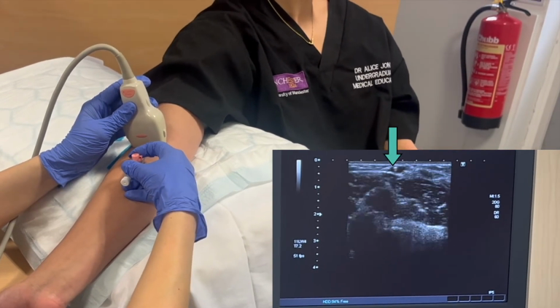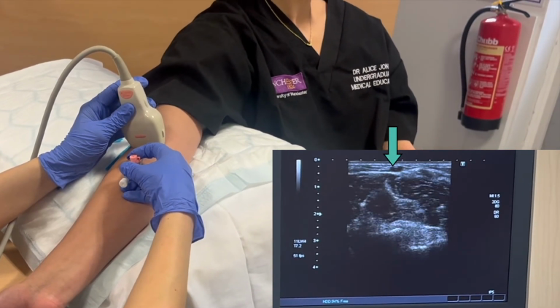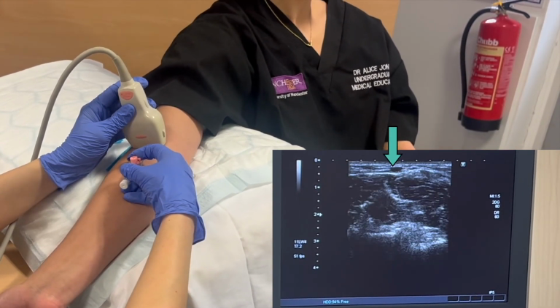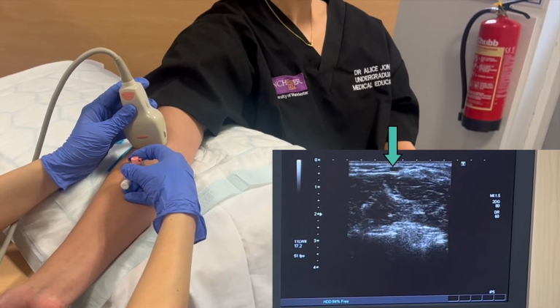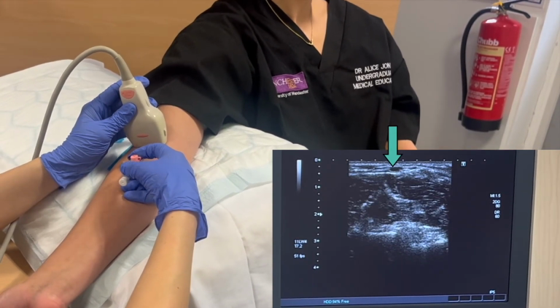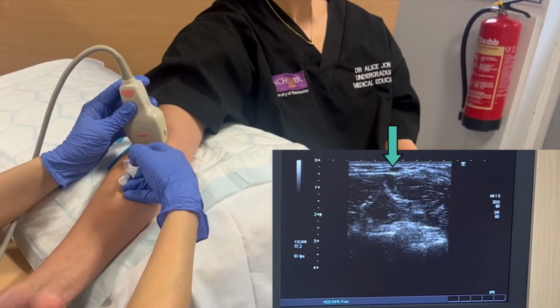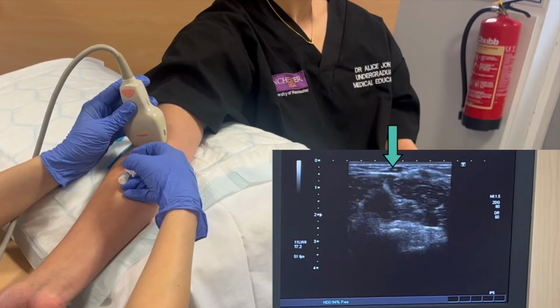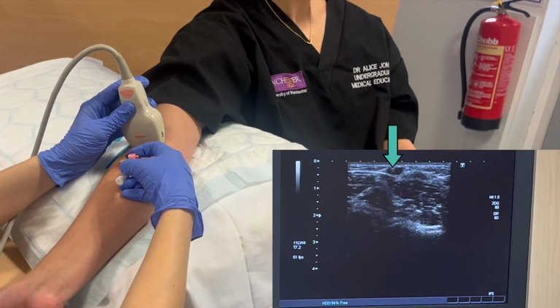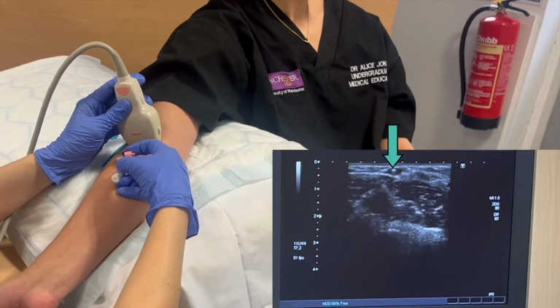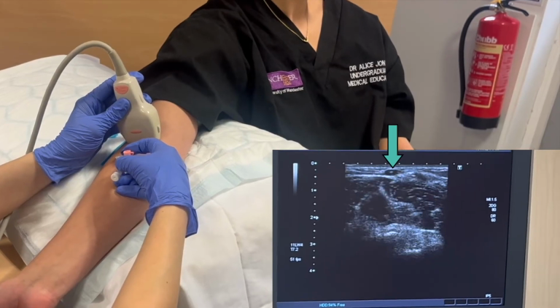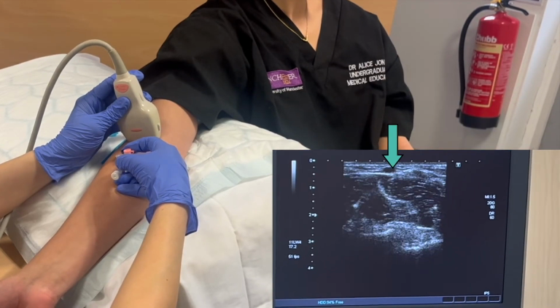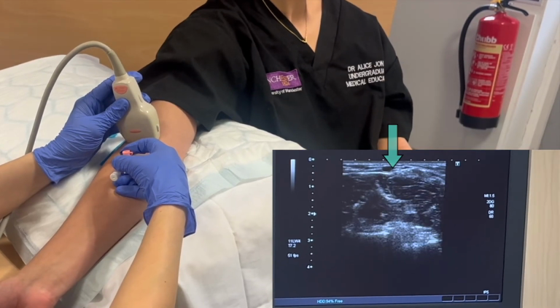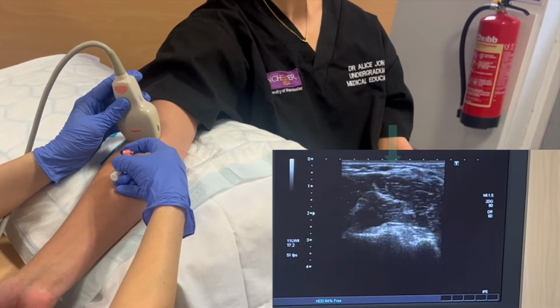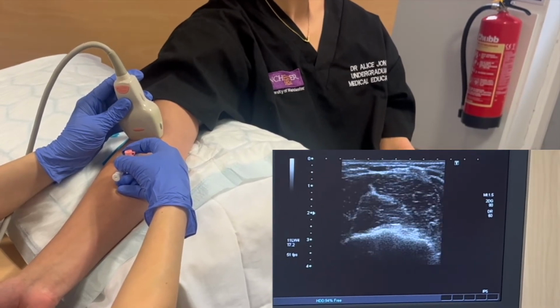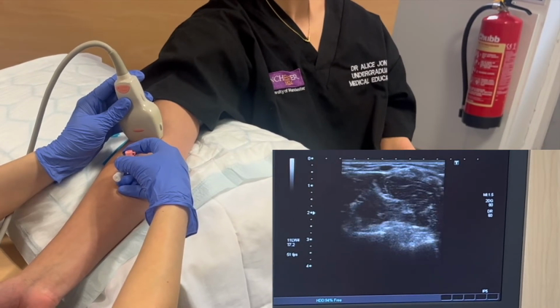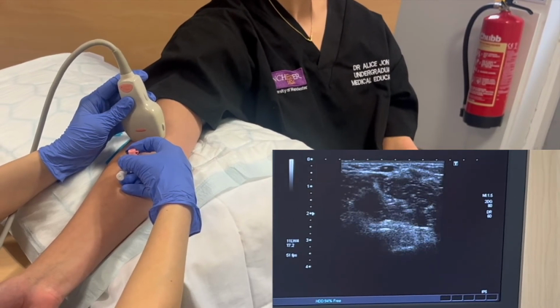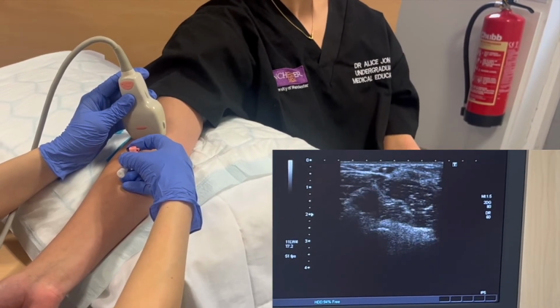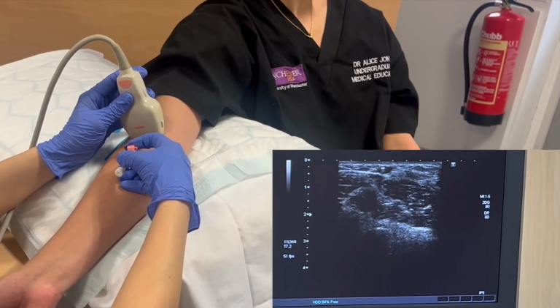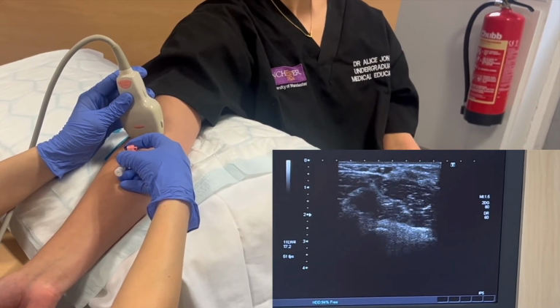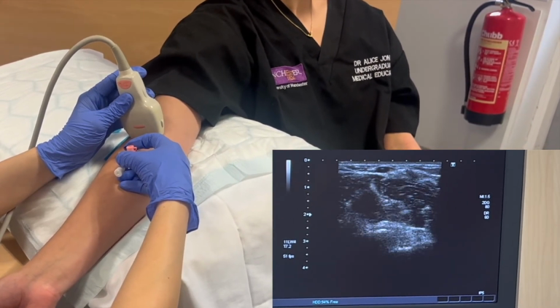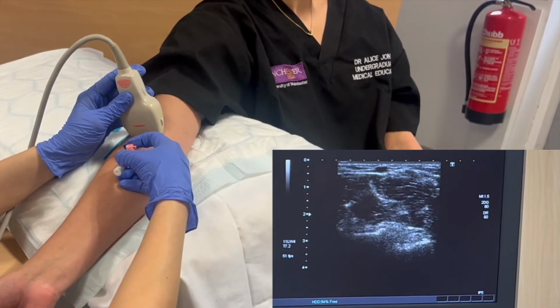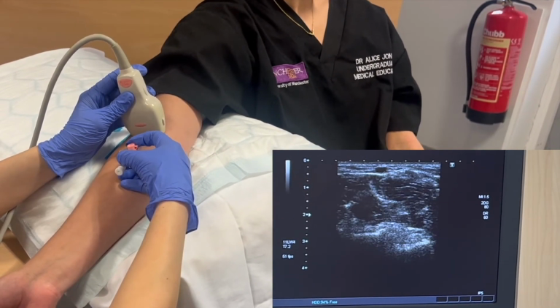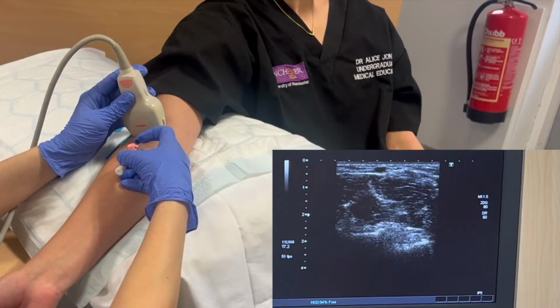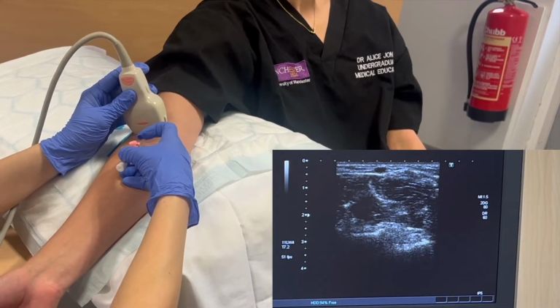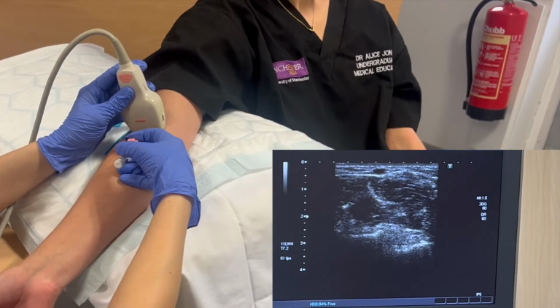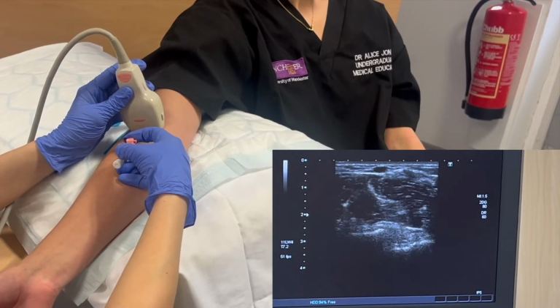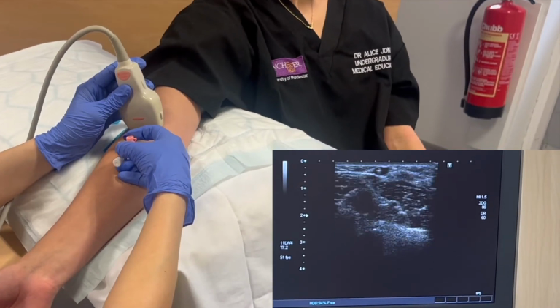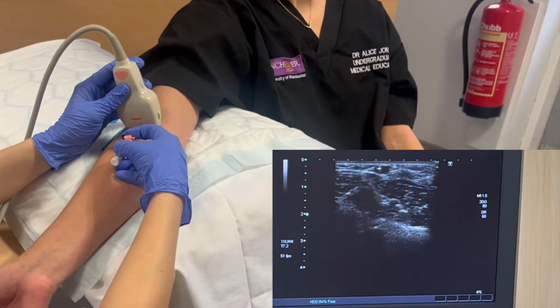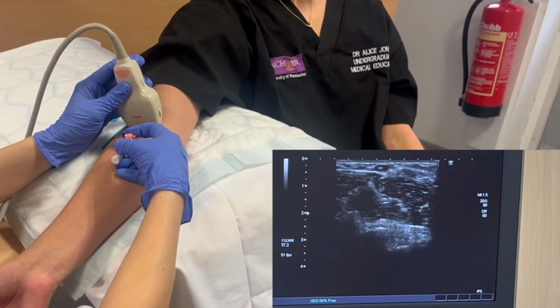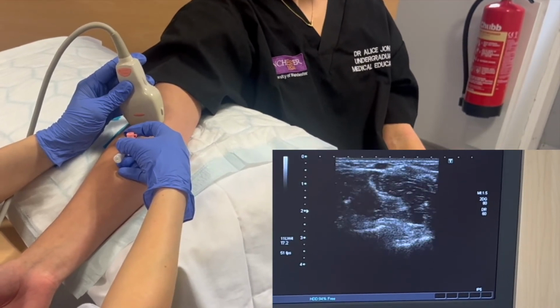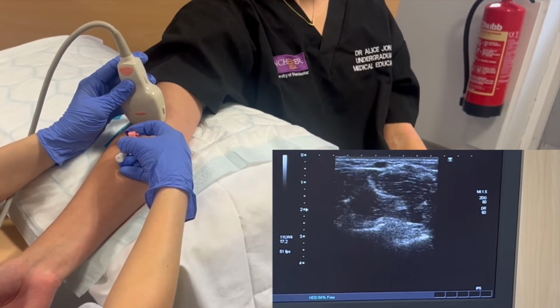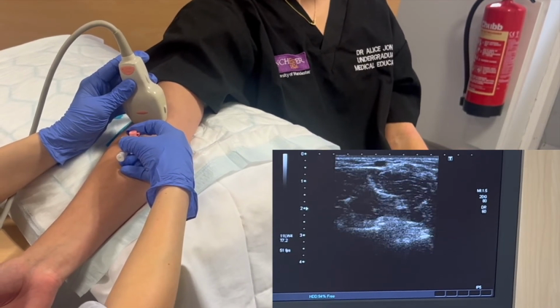By advancing the scanner probe further up the arm until the cannula falls out of view, we know we've reached the tip of the cannula. The cannula can then be advanced into view again.